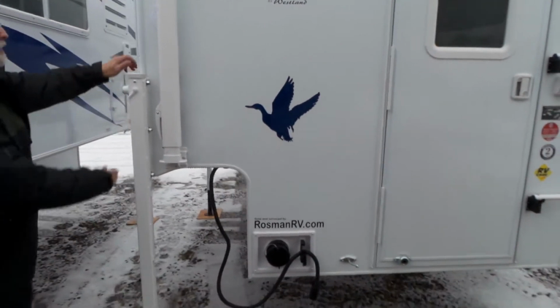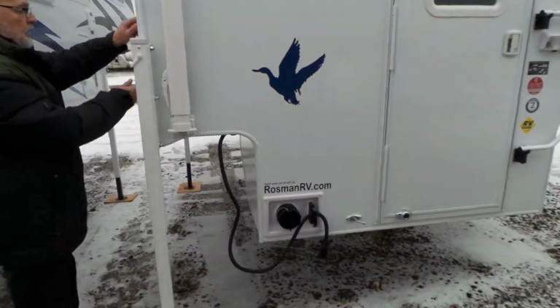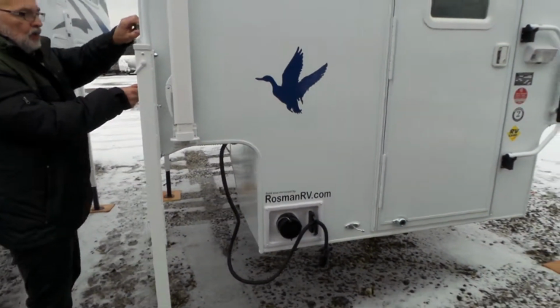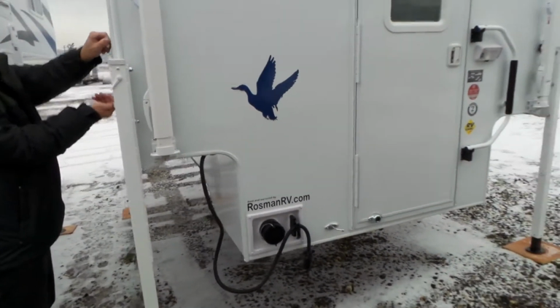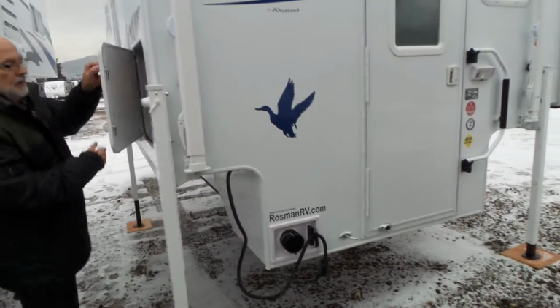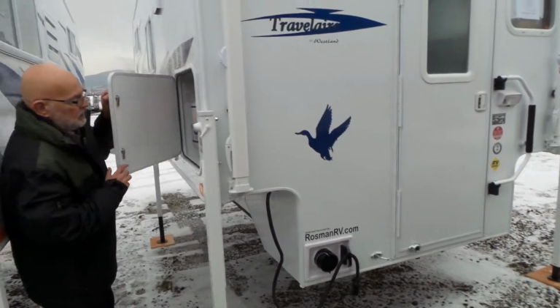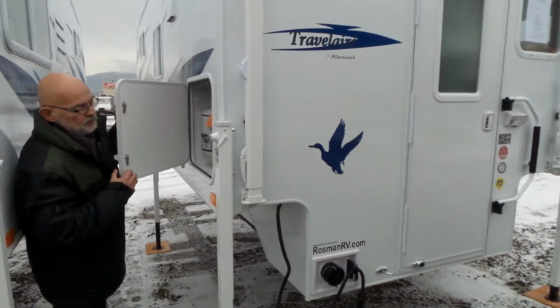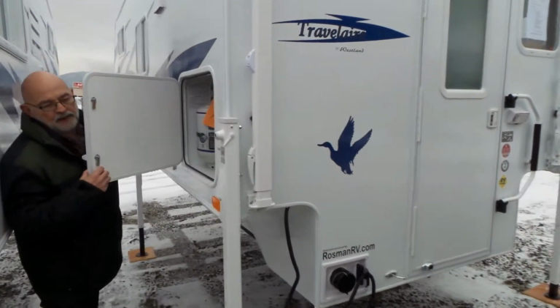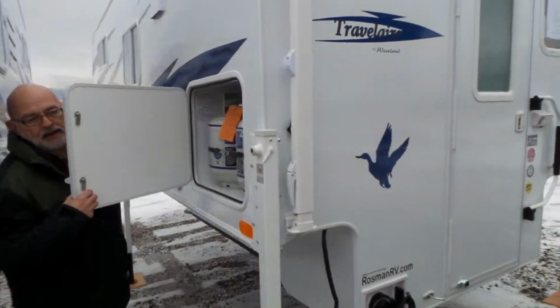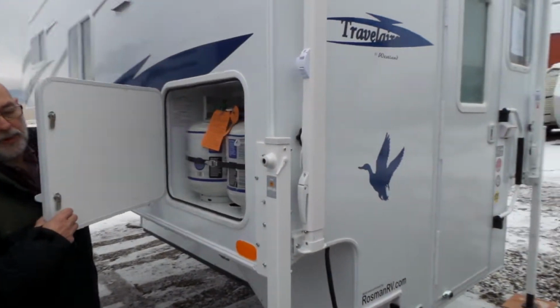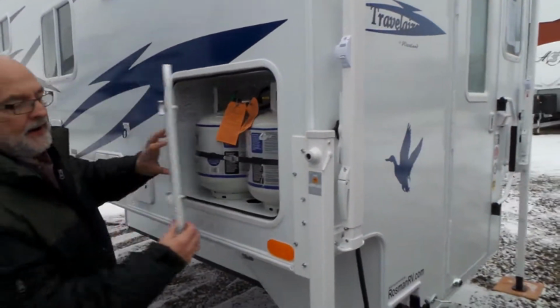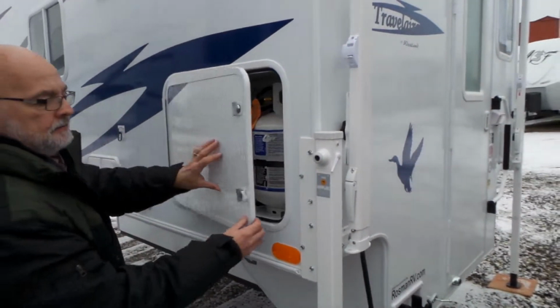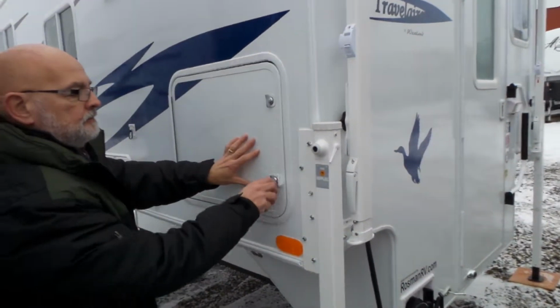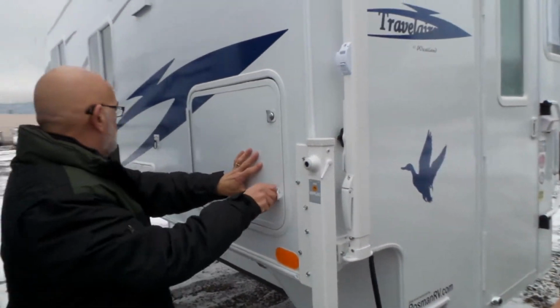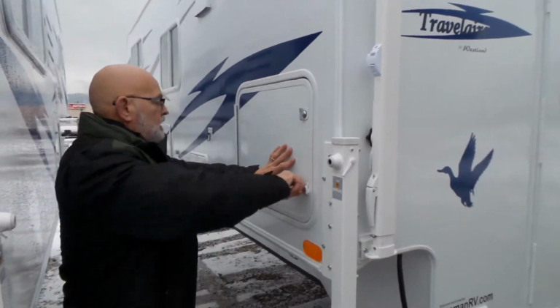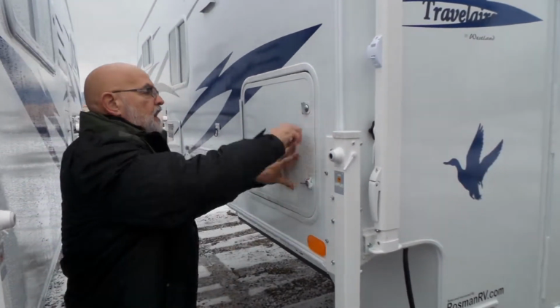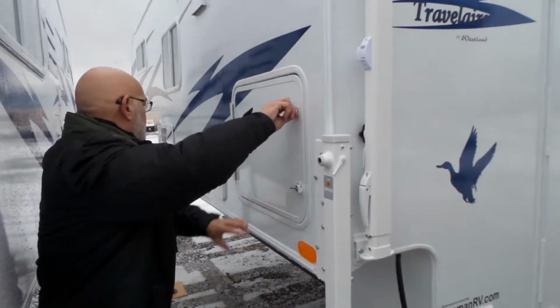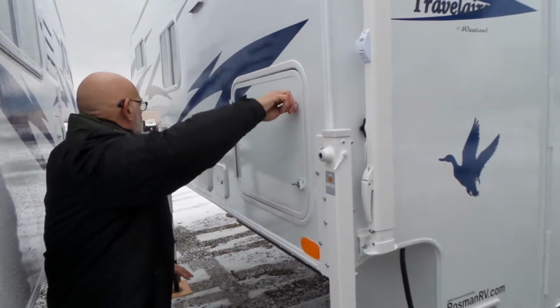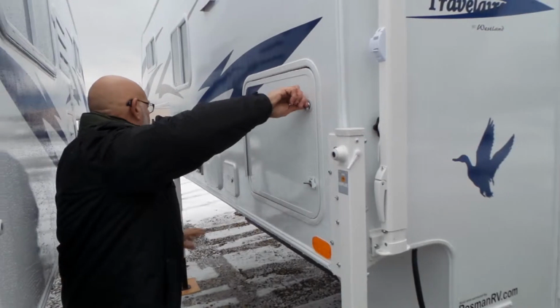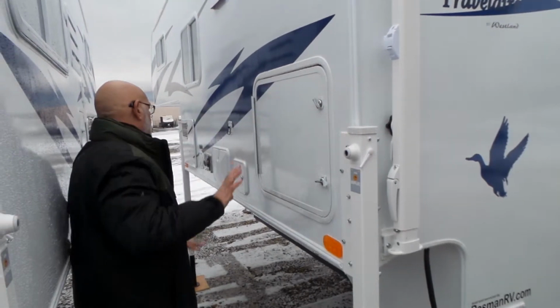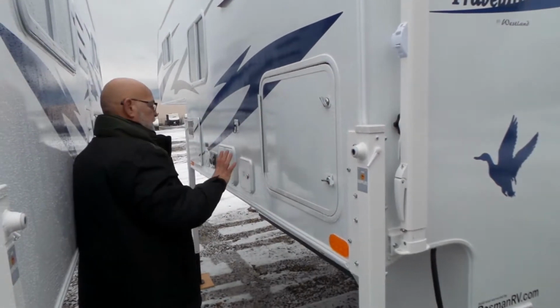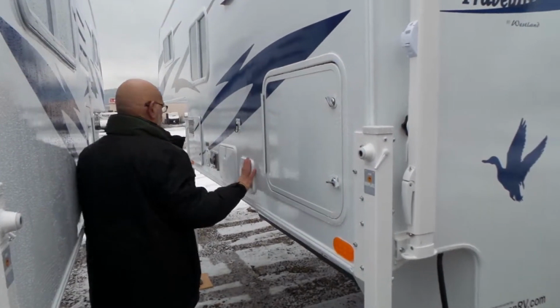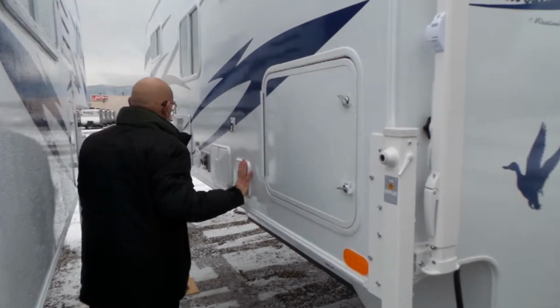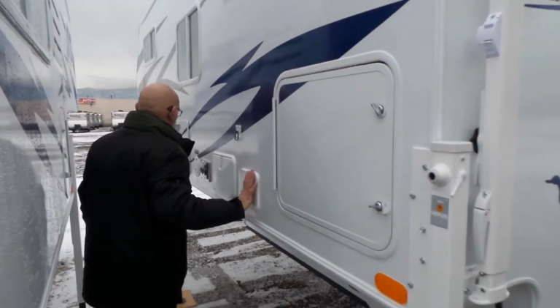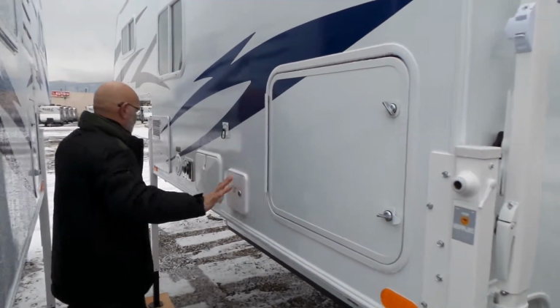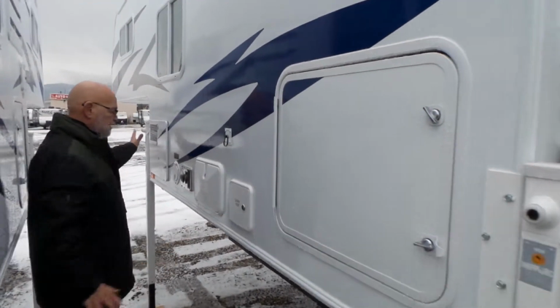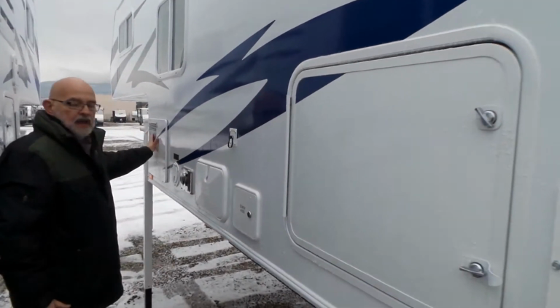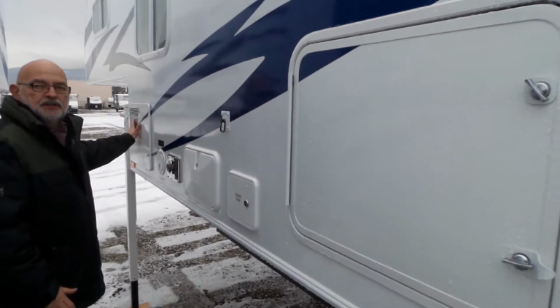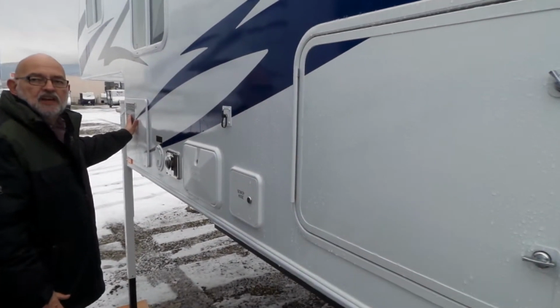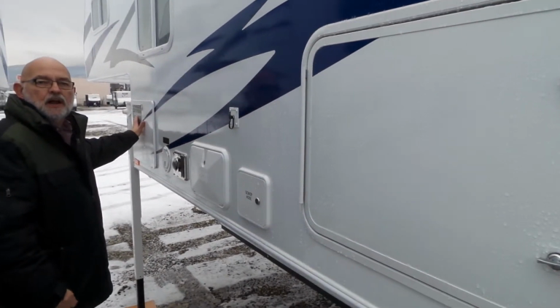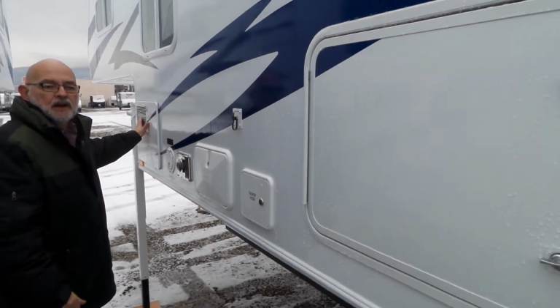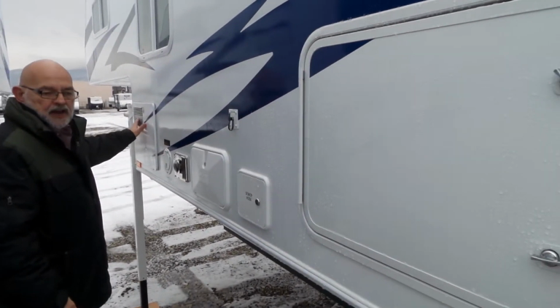We've got dual 20-pound bottles of propane. We've got the outdoor shower compartment for a sewer hose, and a six-gallon hot water tank.